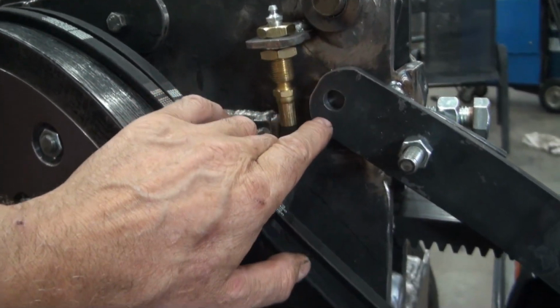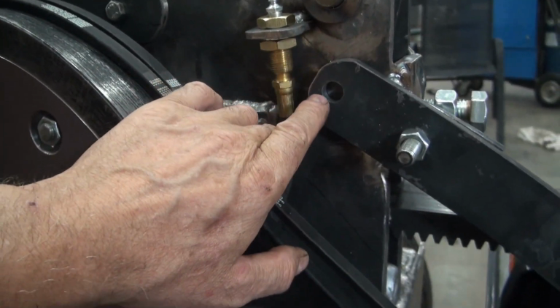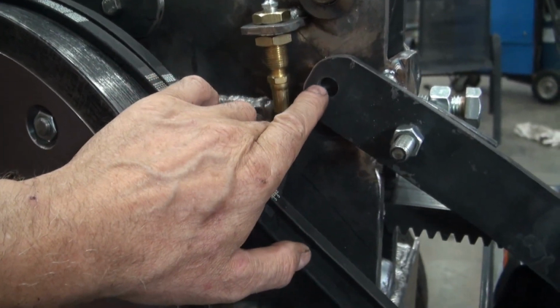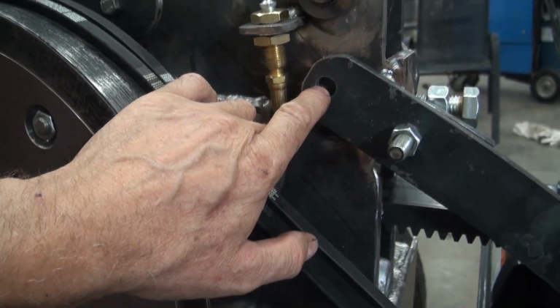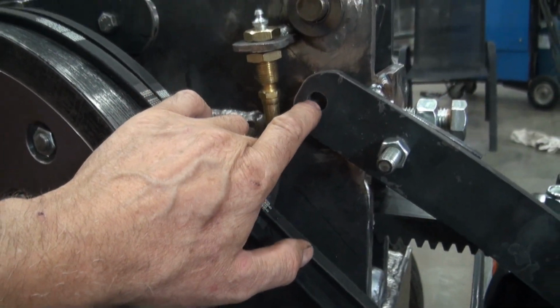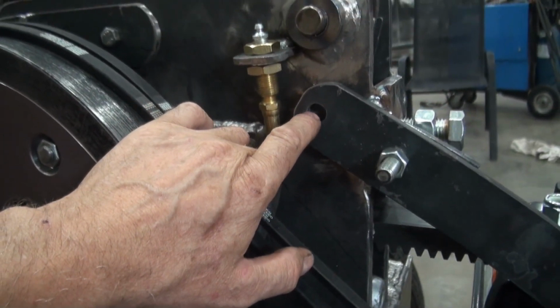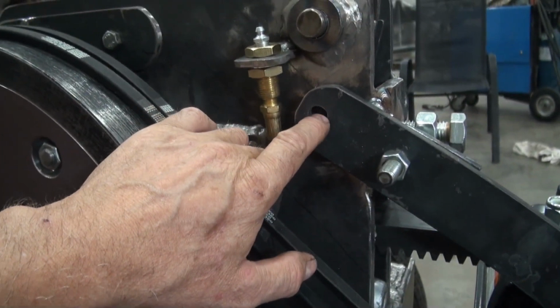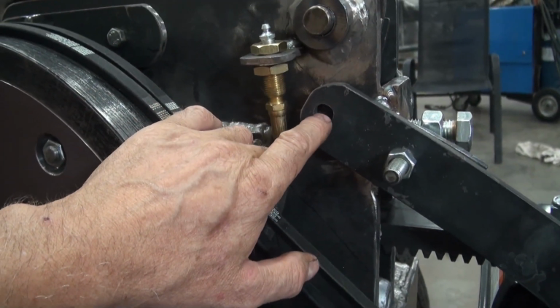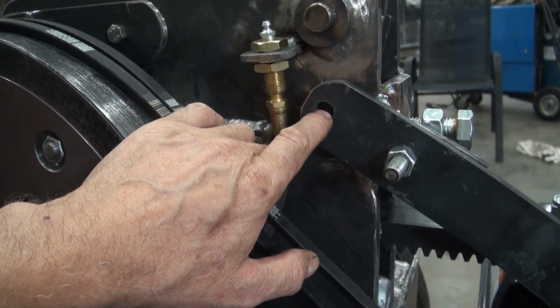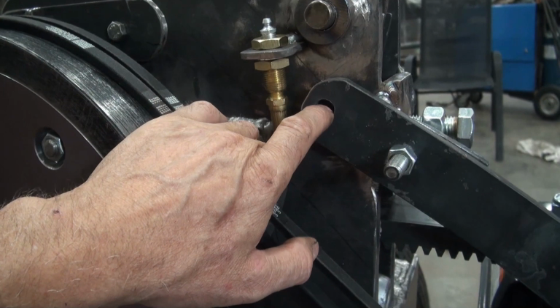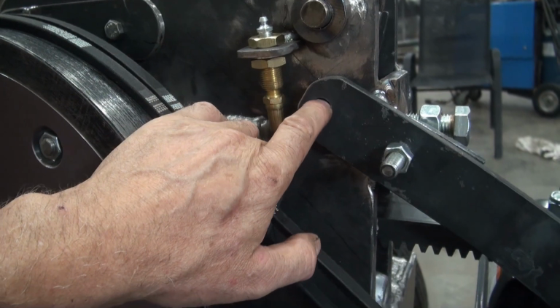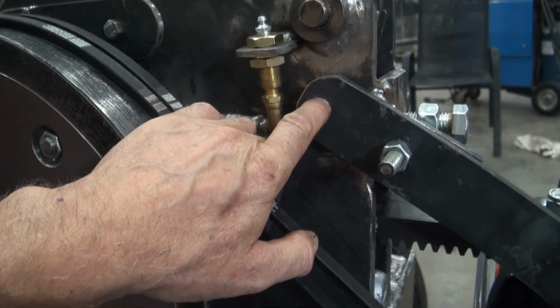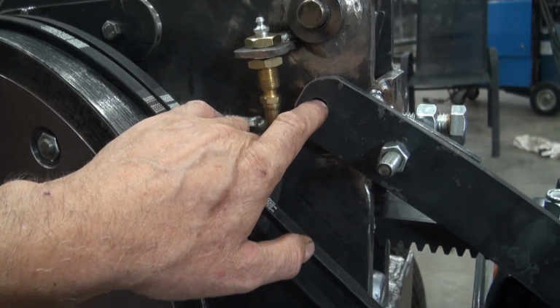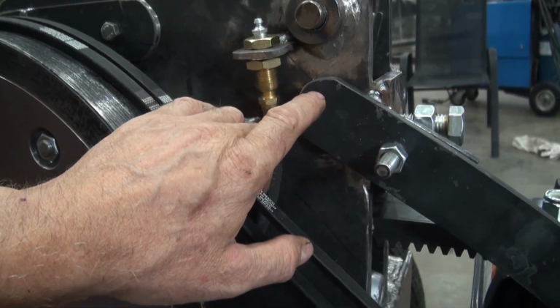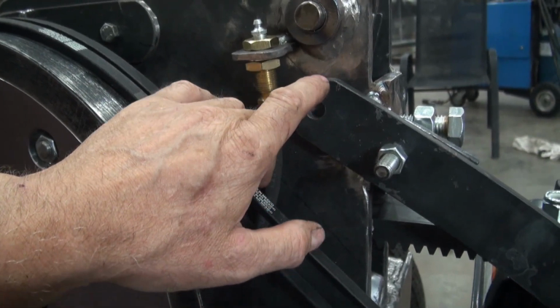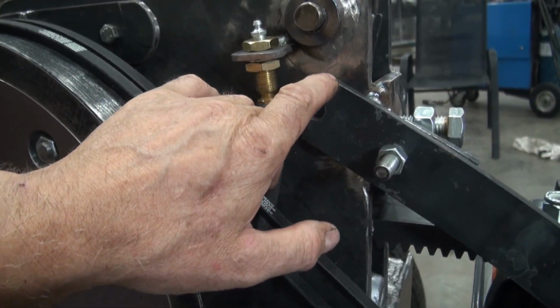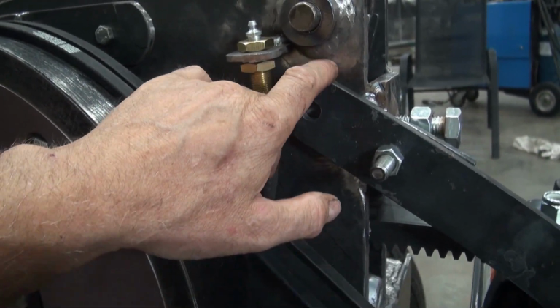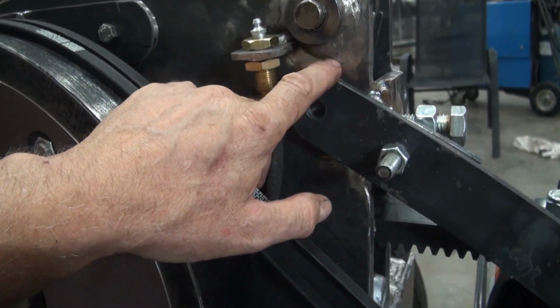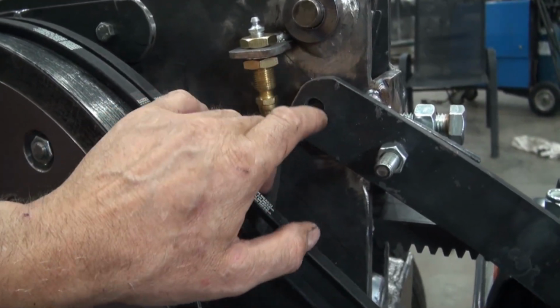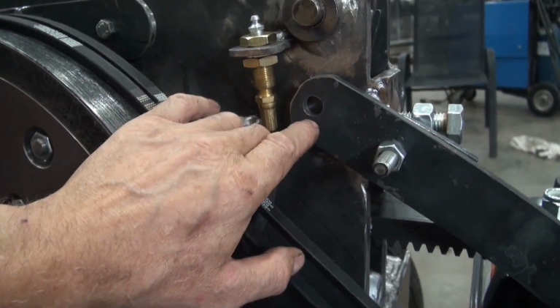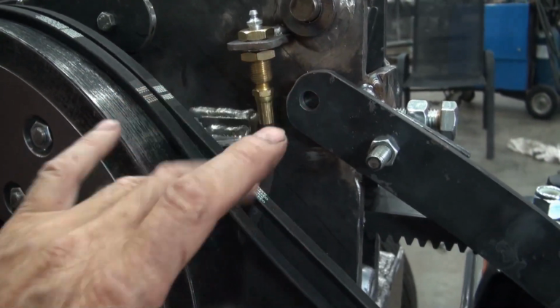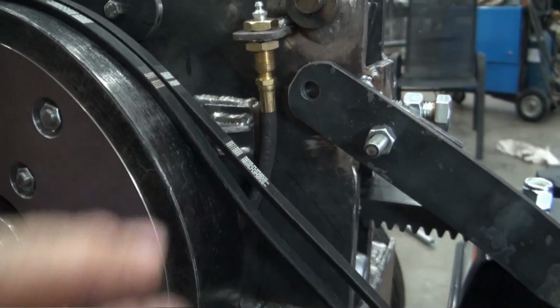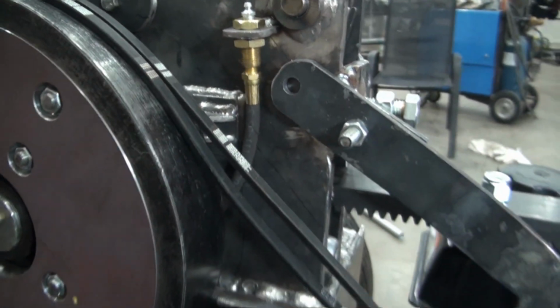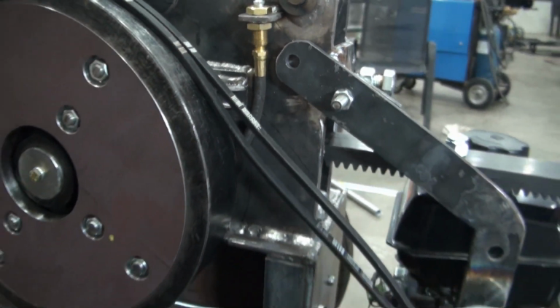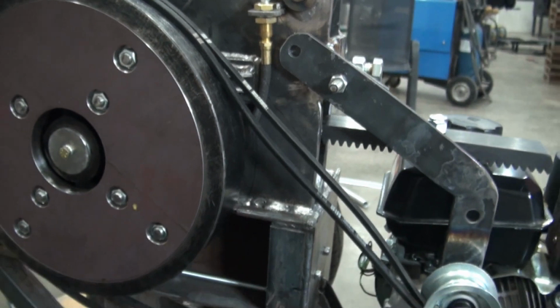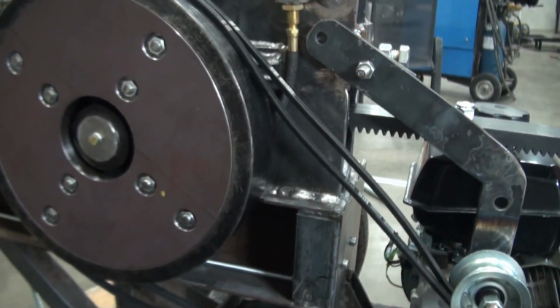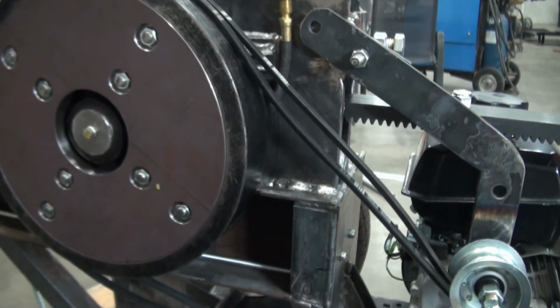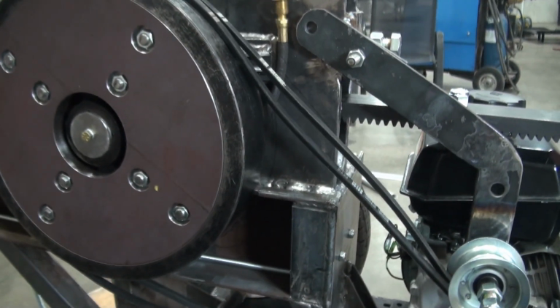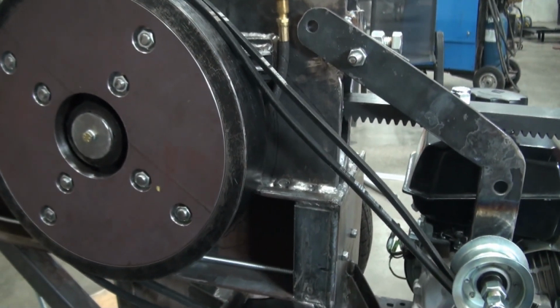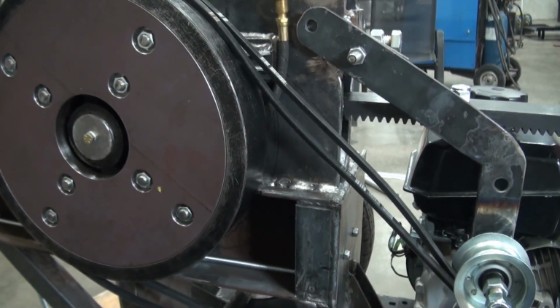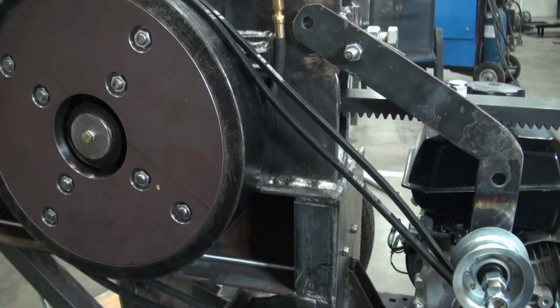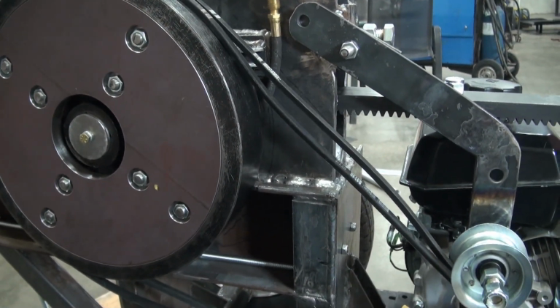I've already drilled the hole here and I'm going to use this as a guide and I want to drill through here — we'll see how this turns out.